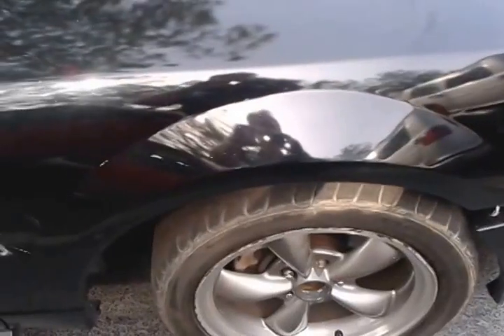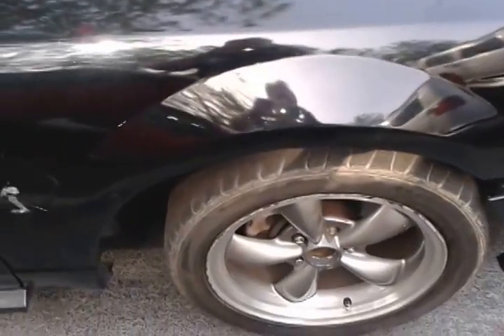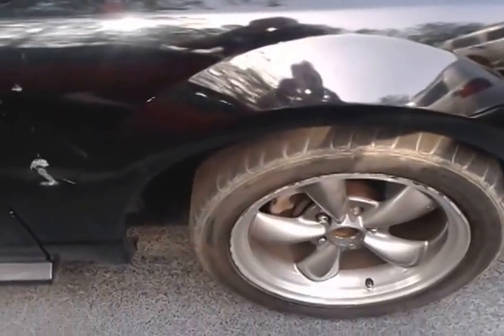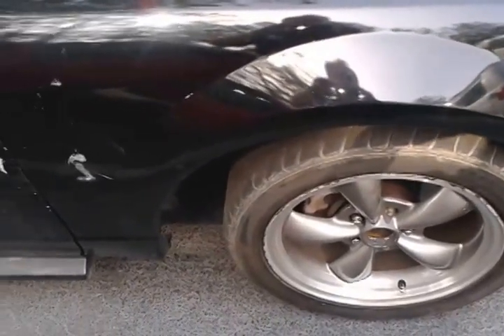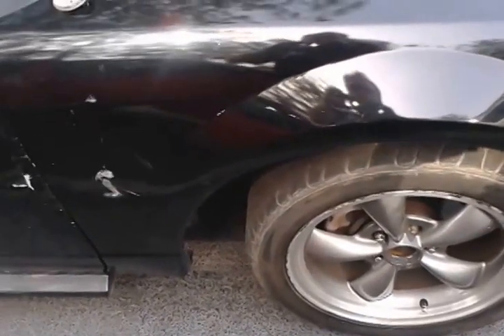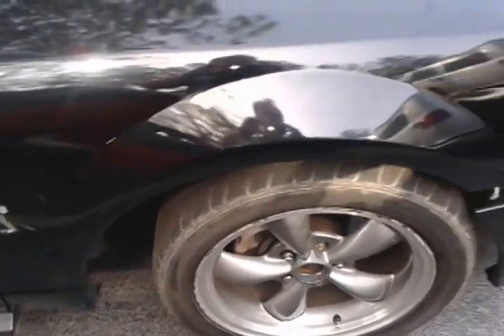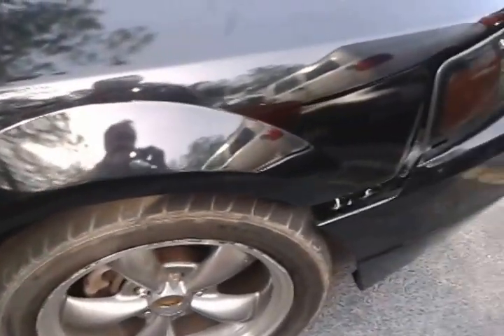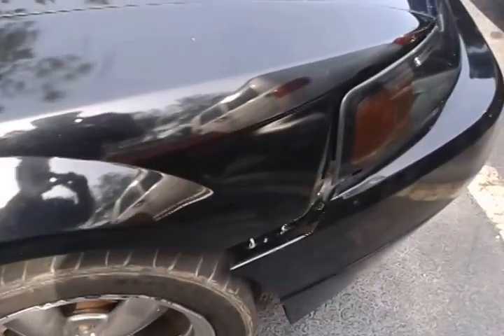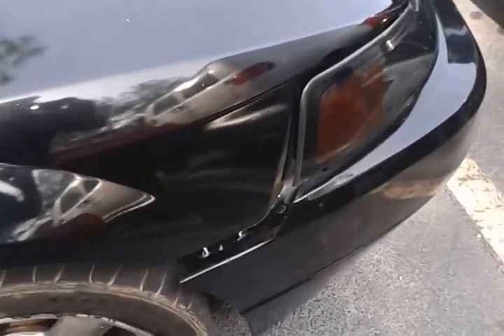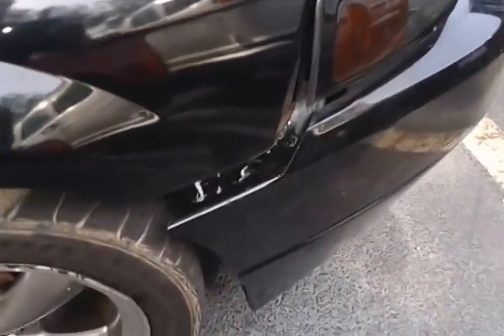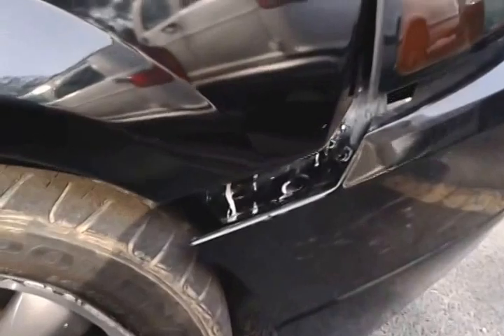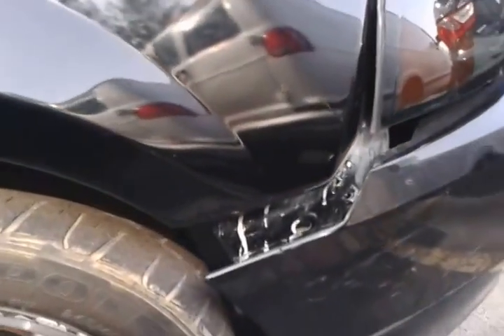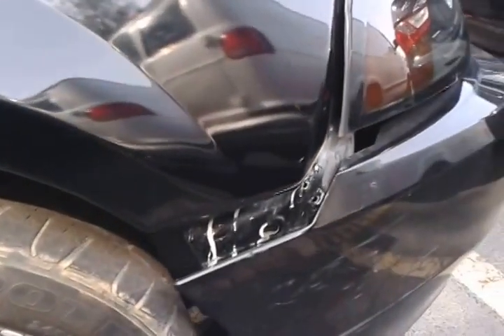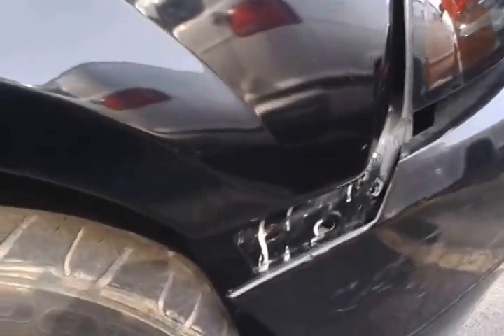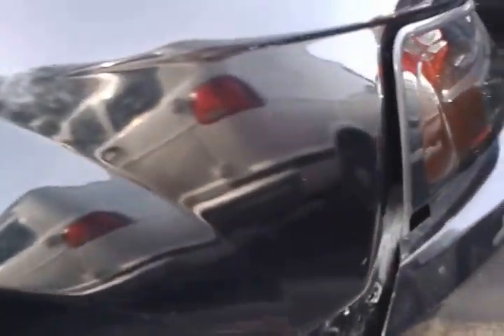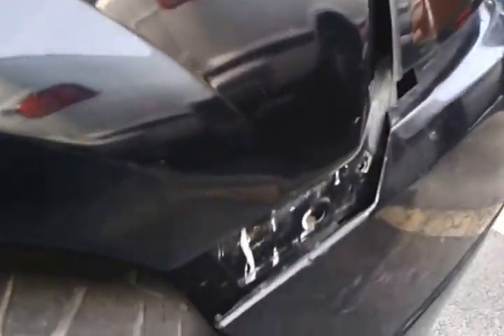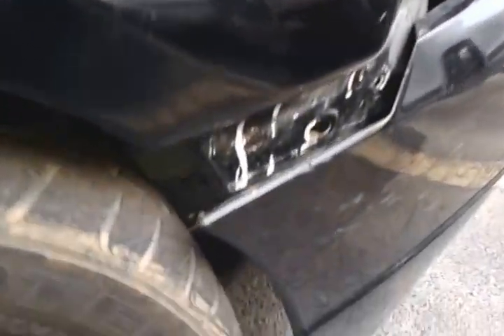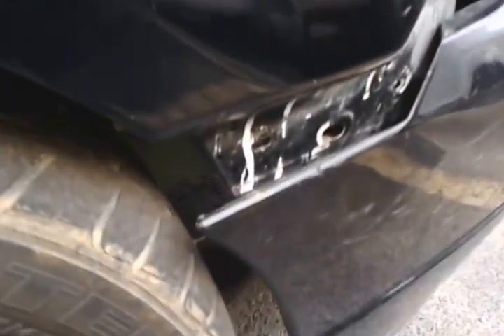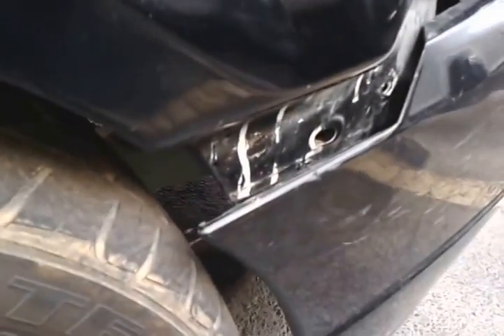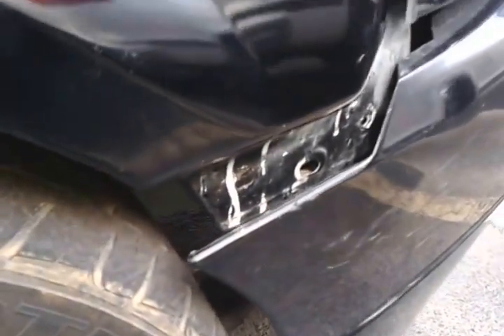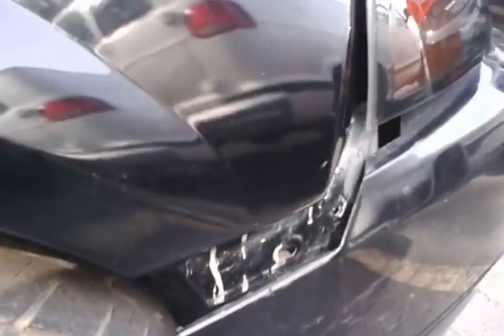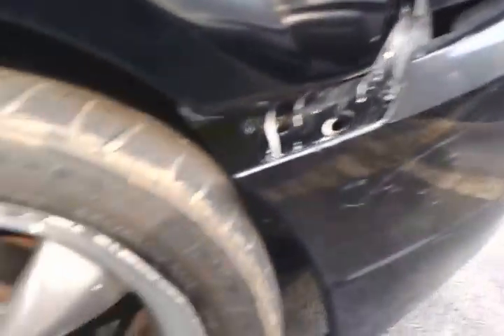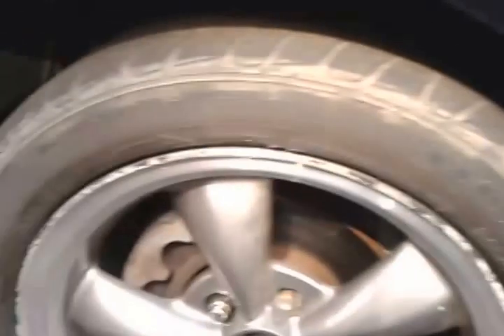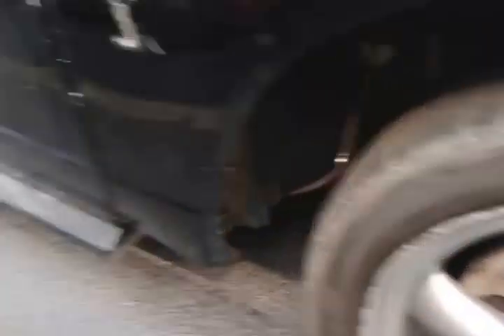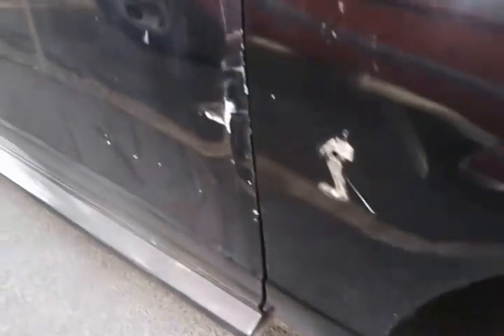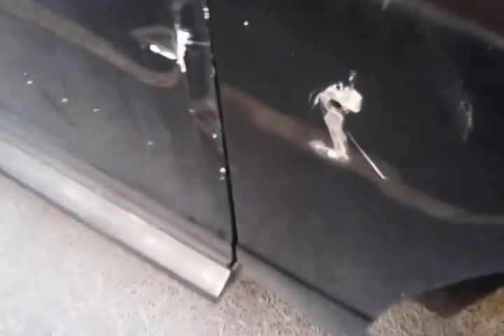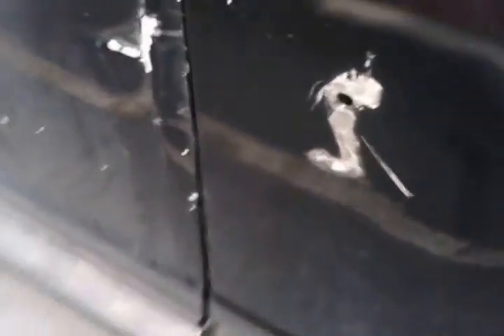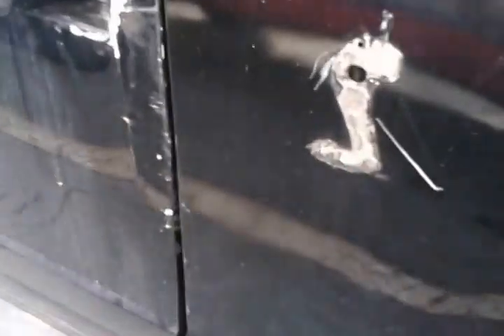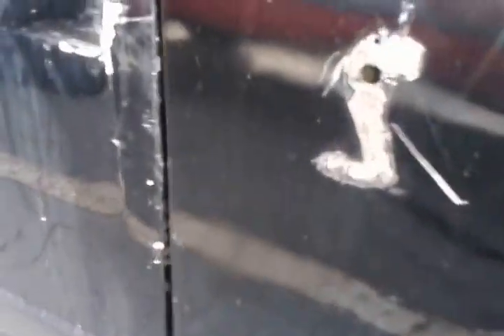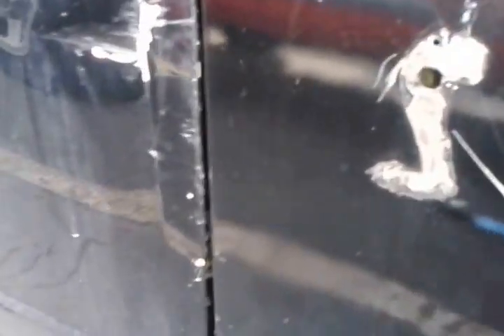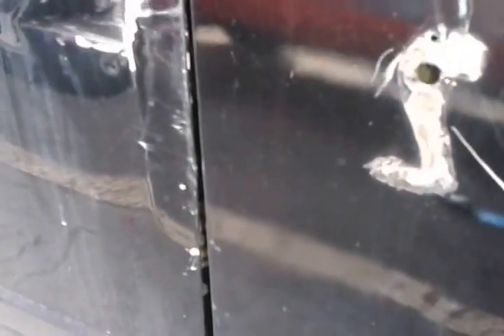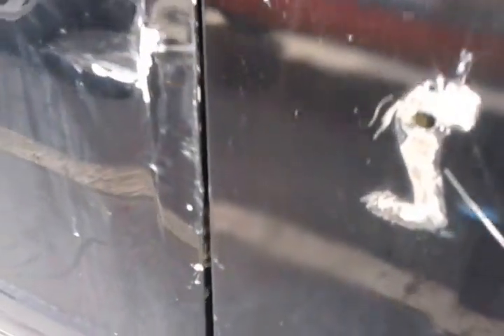Hey Tony, this is Lanny Lee at Thornton Road Hyundai. This is the Mustang — this is where the bumper is hanging down a little bit on the front. Like I told you, that's the area that looks like a Cobra came out of it.